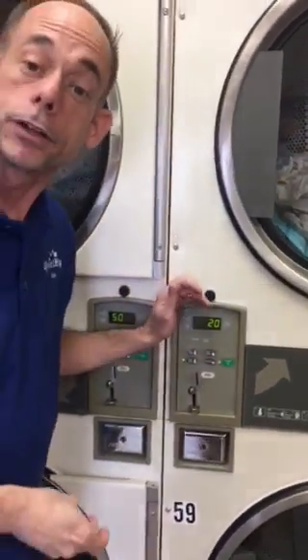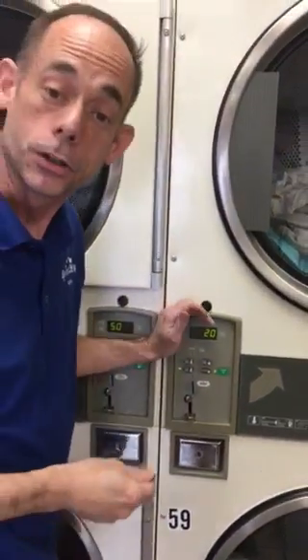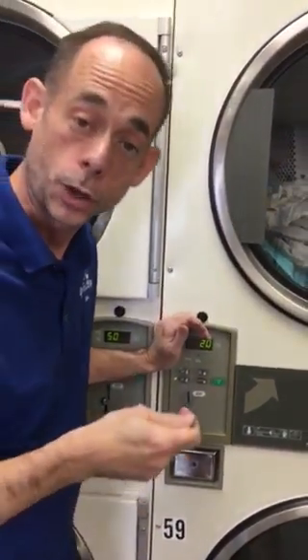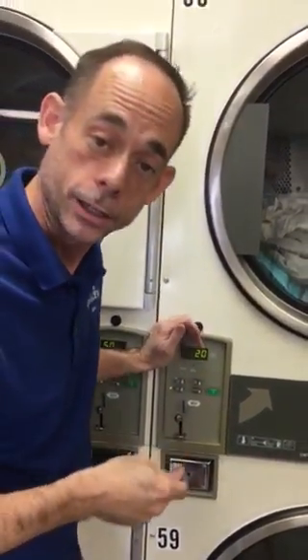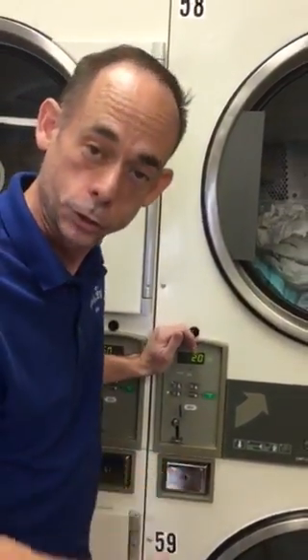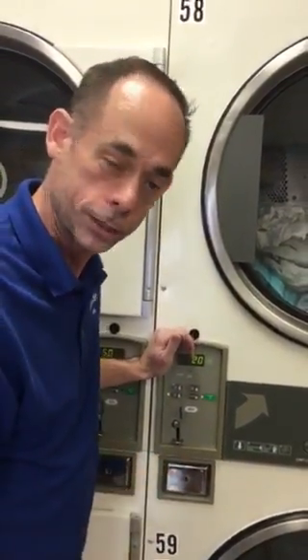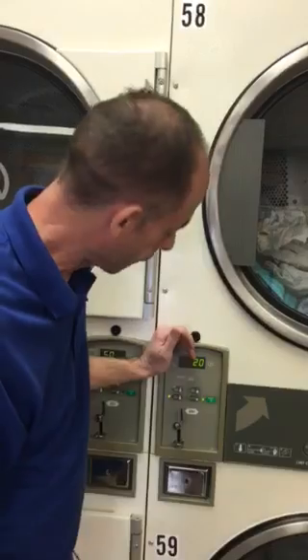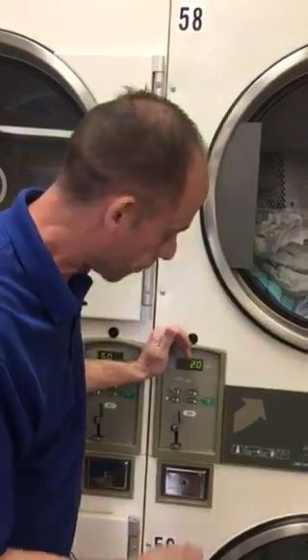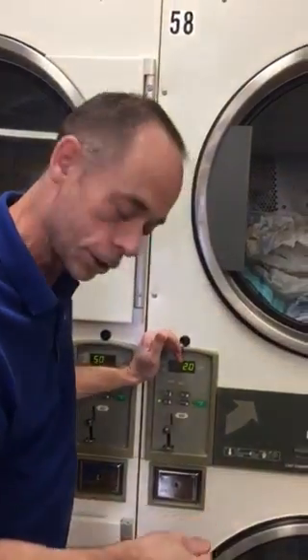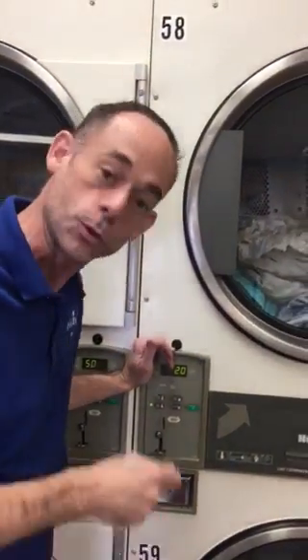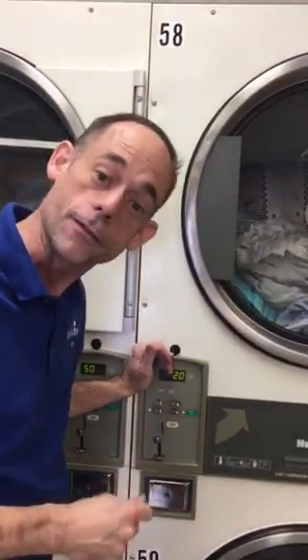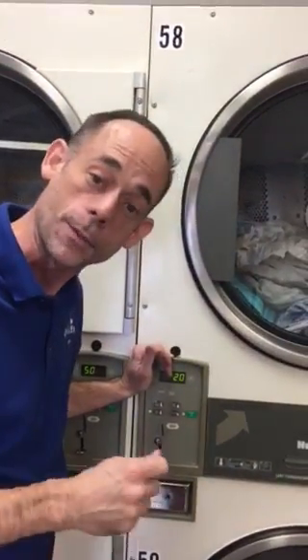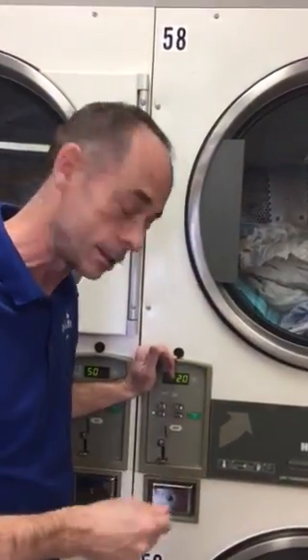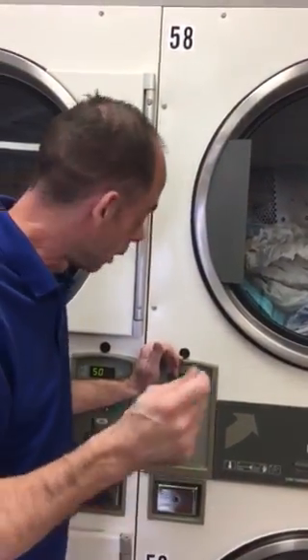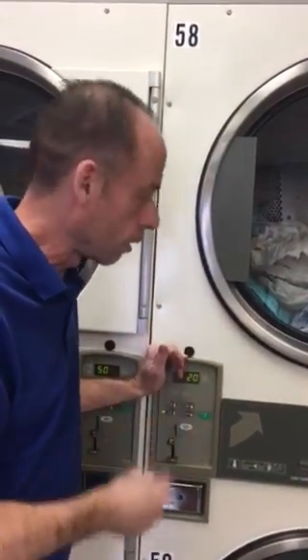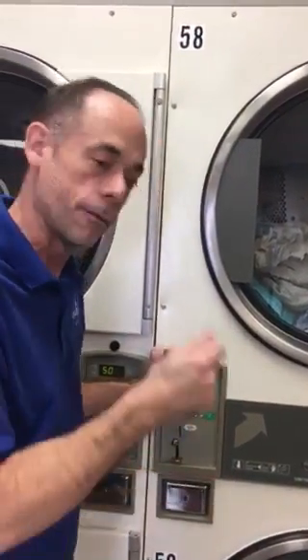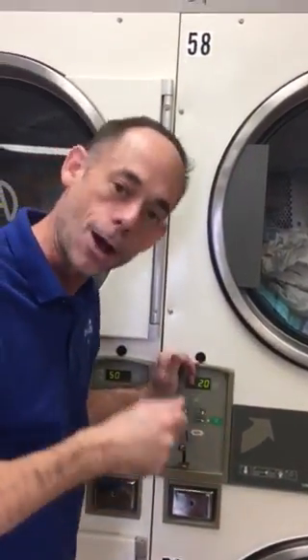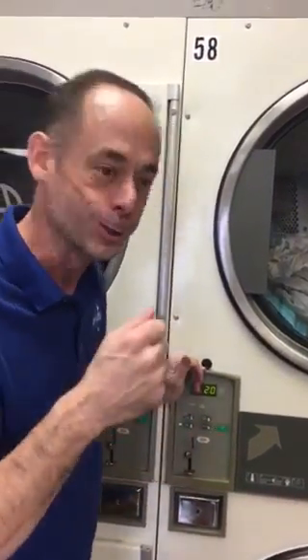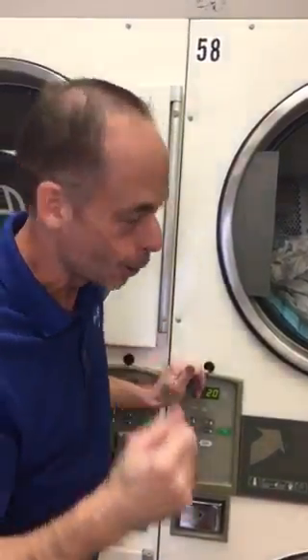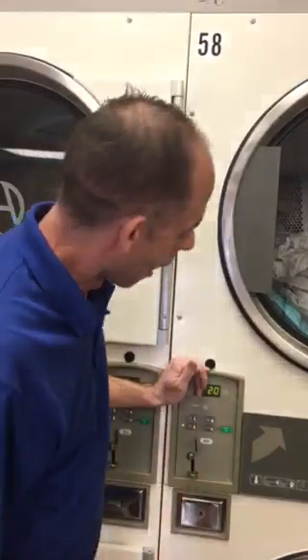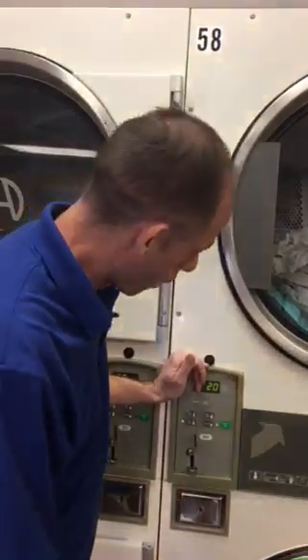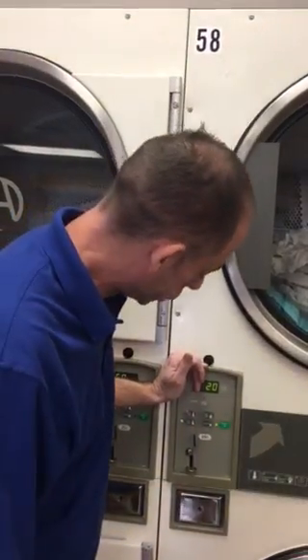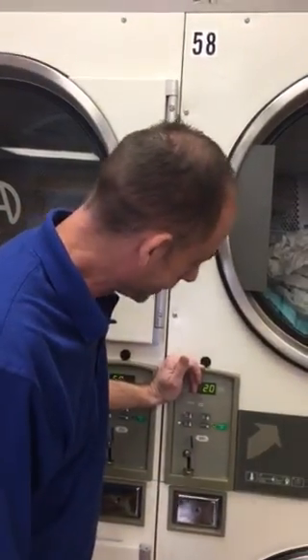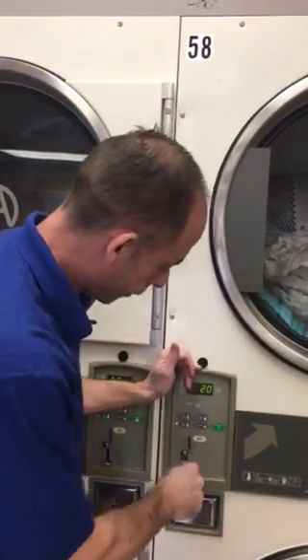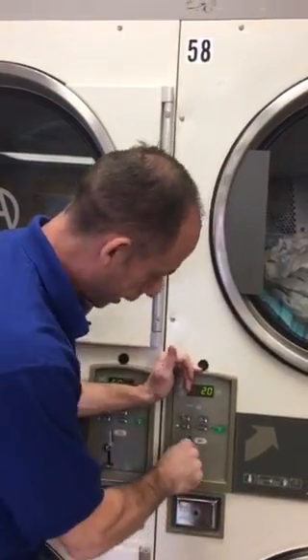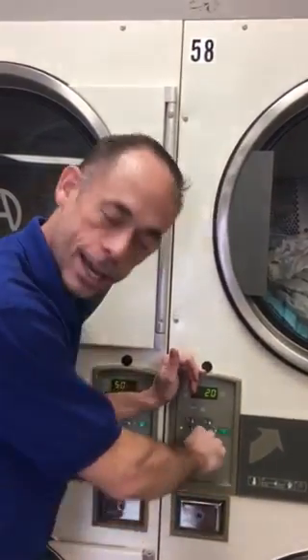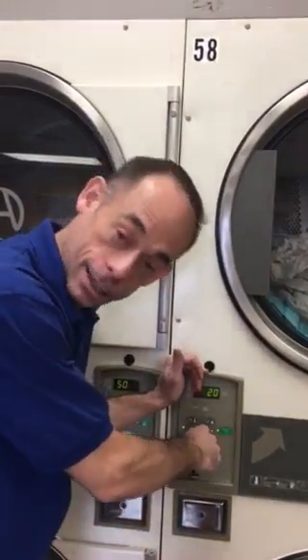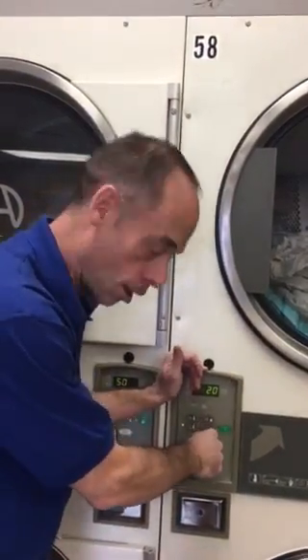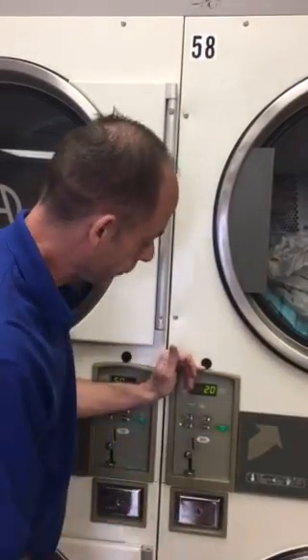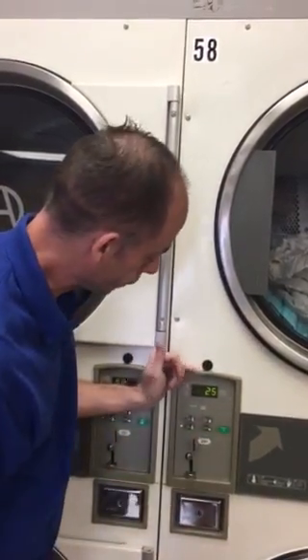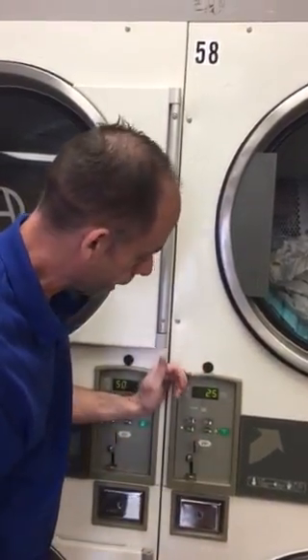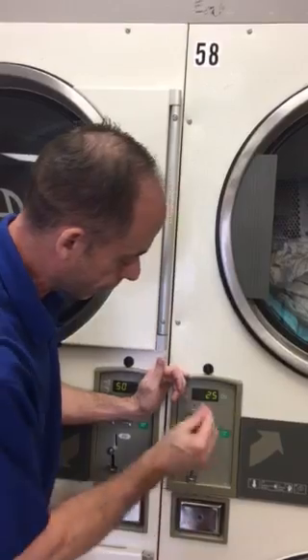An average load will dry in 25 to 30 minutes, depending on what you have. If you have towels or jeans, it could take slightly longer.